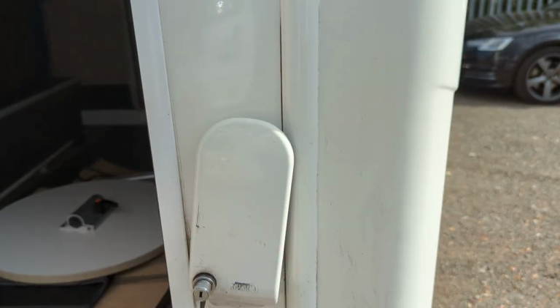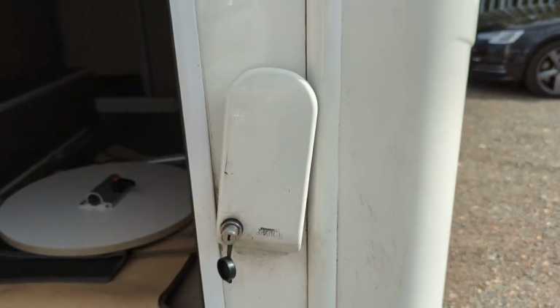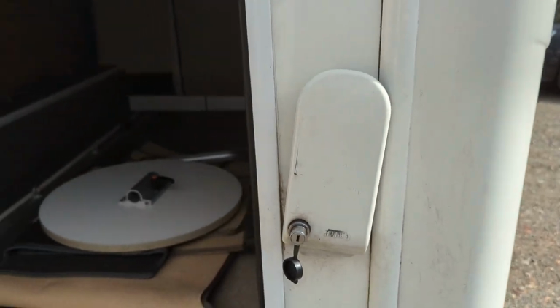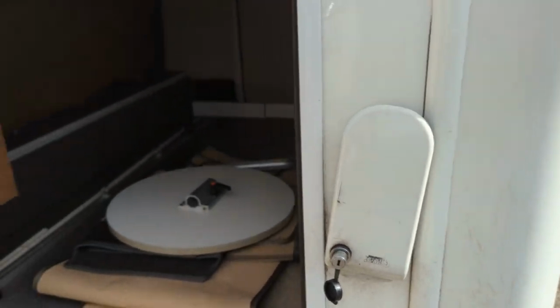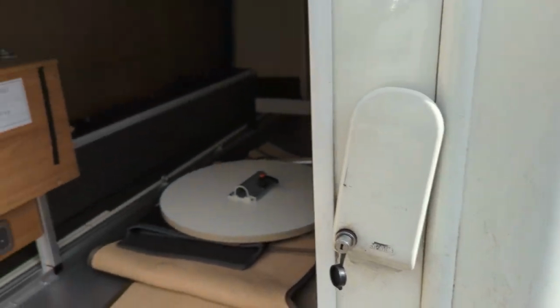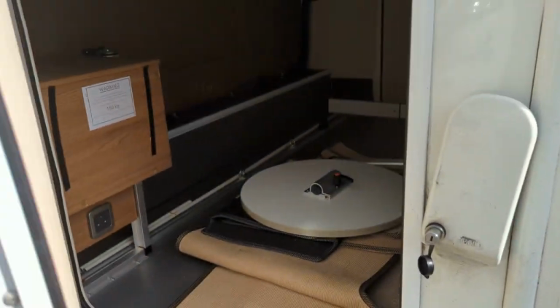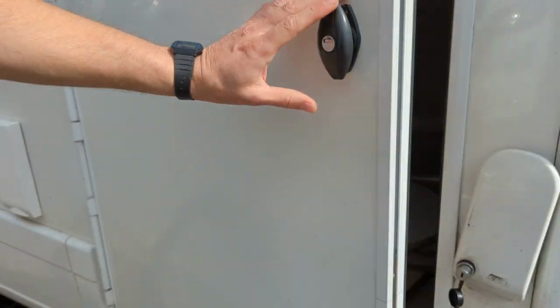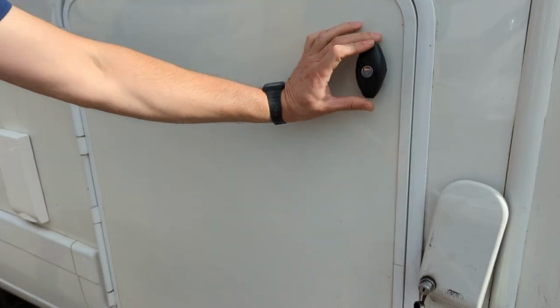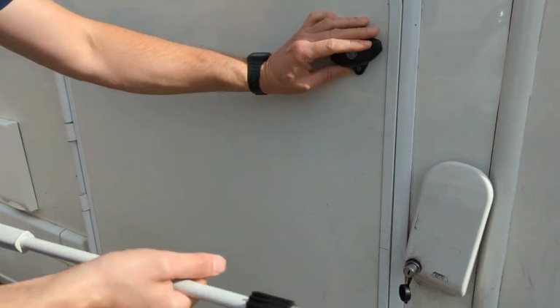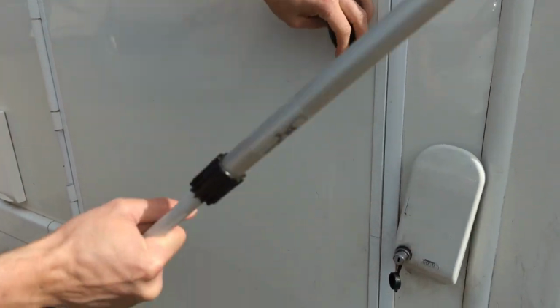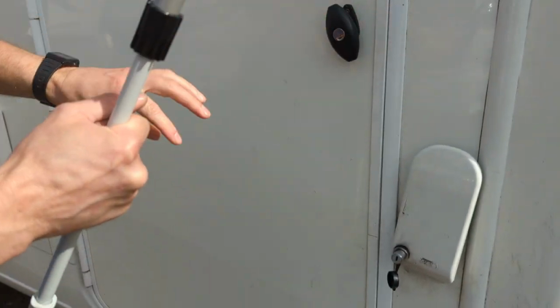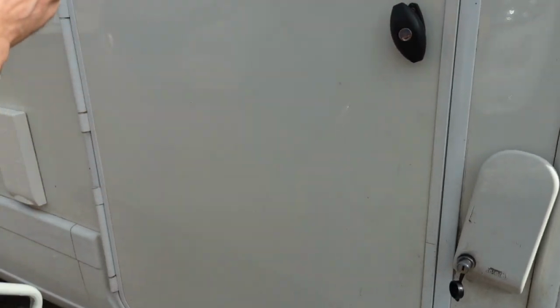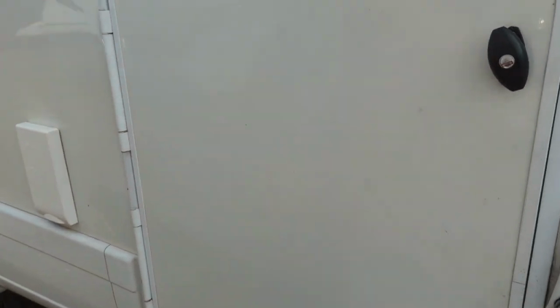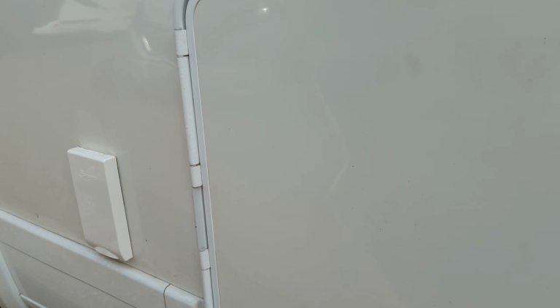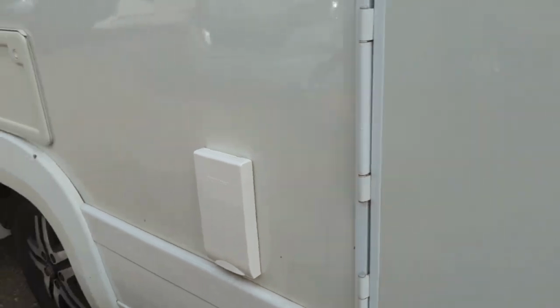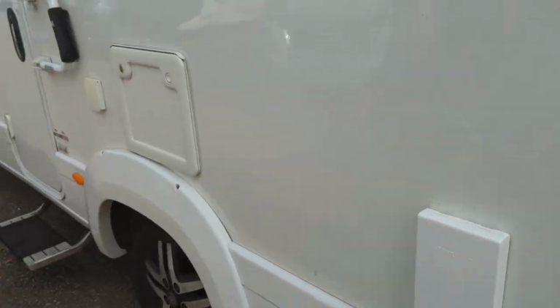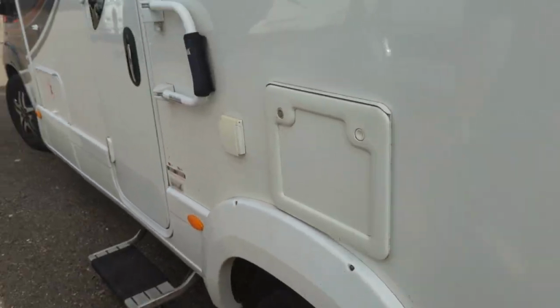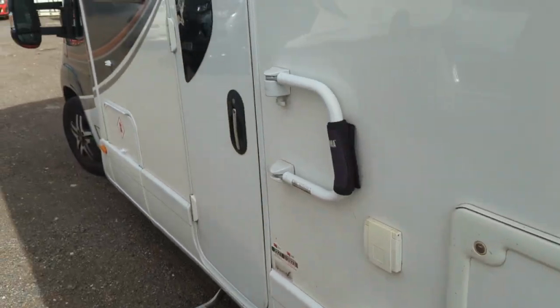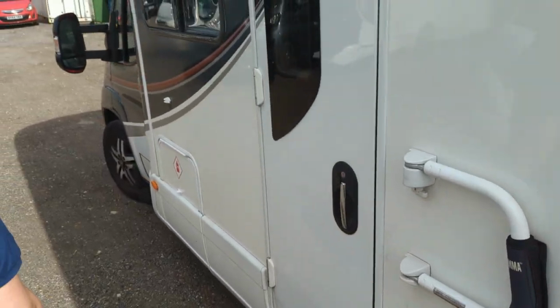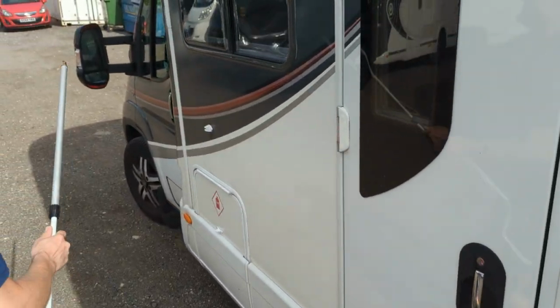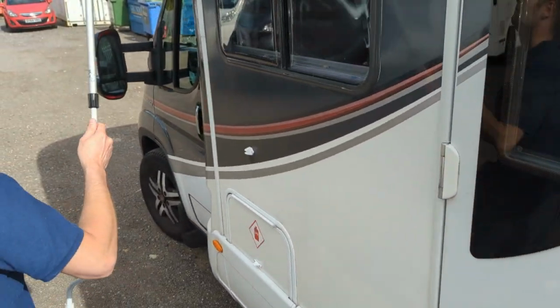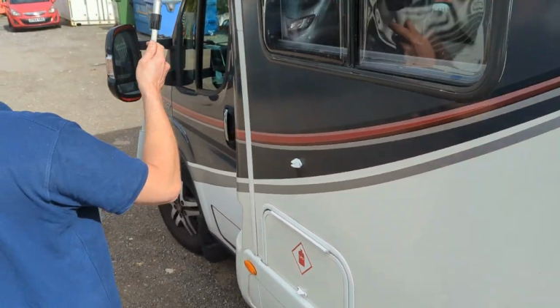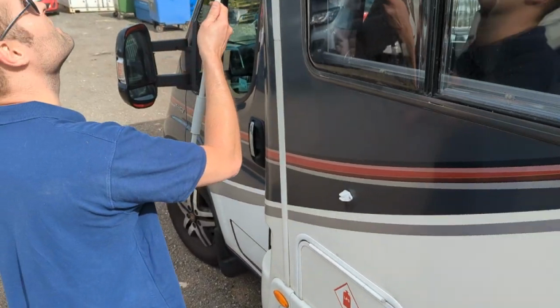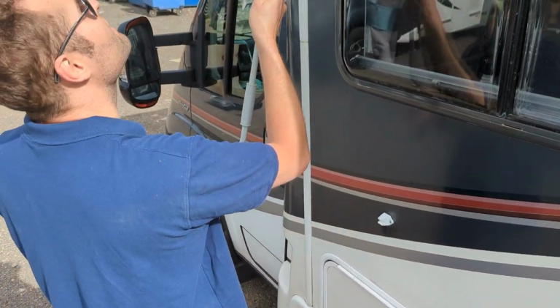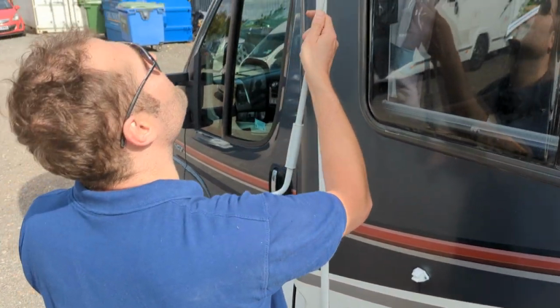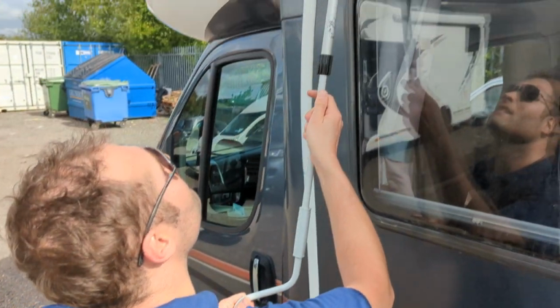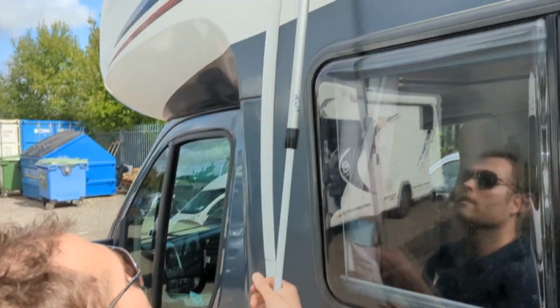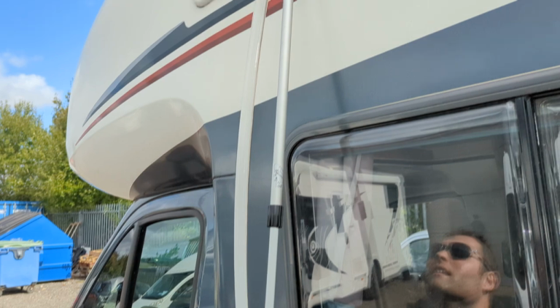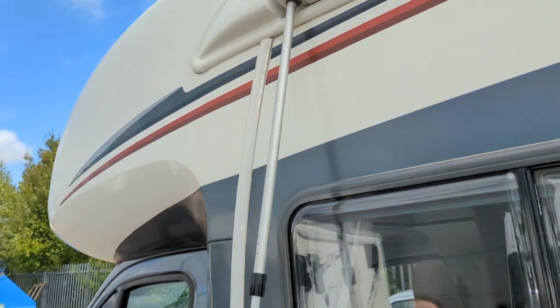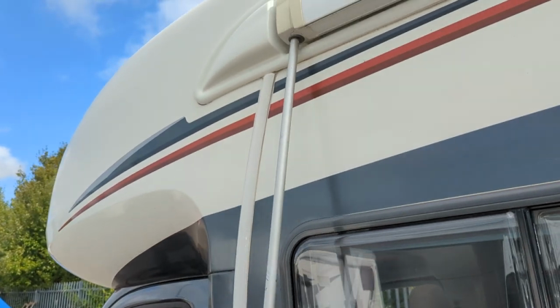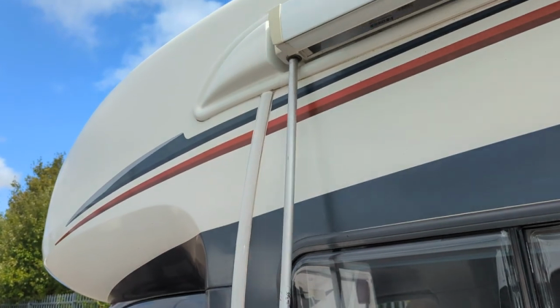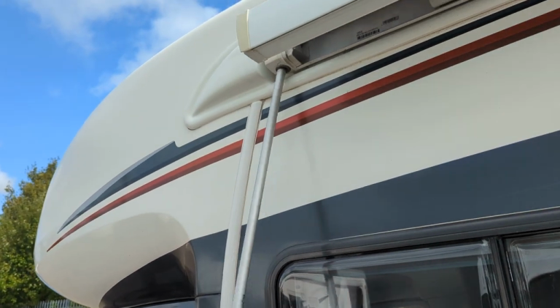To get your awning out, get your awning winder, hook it in the slot over here, and wind it out.